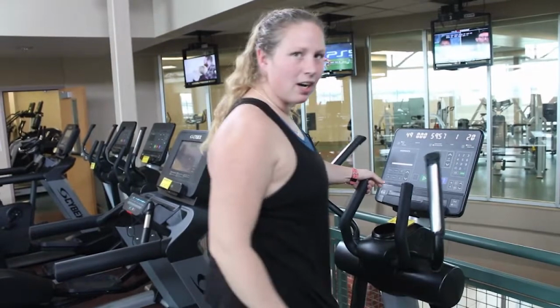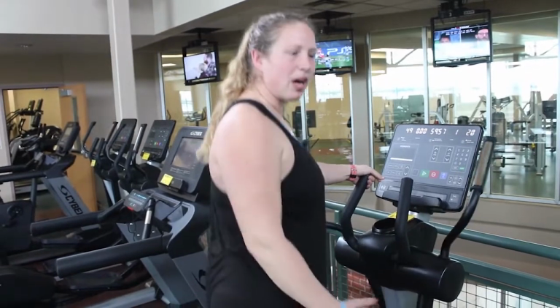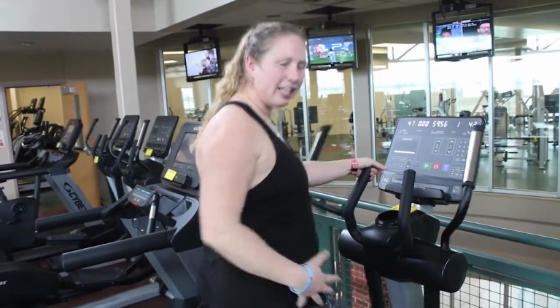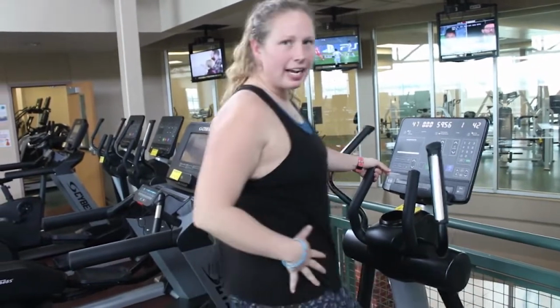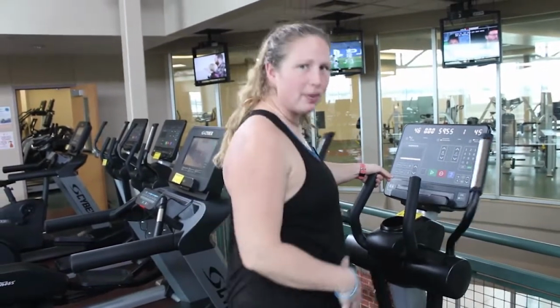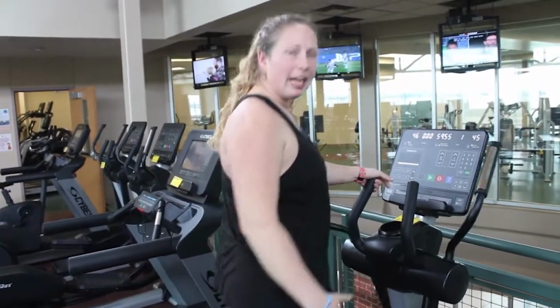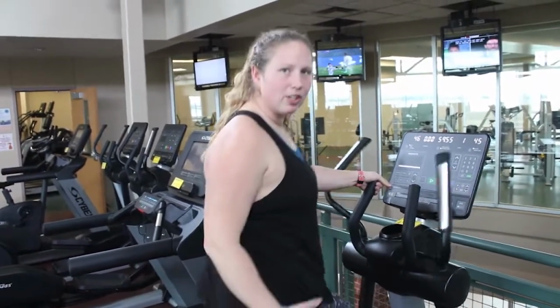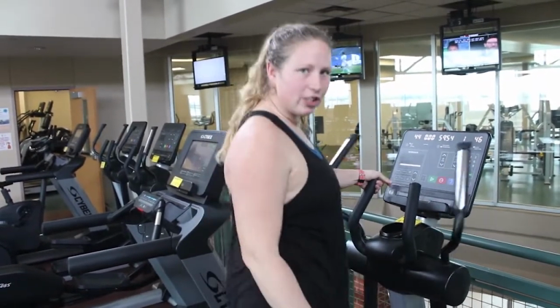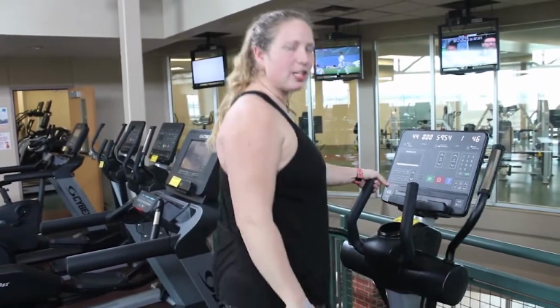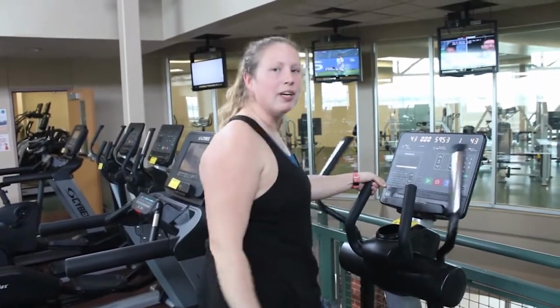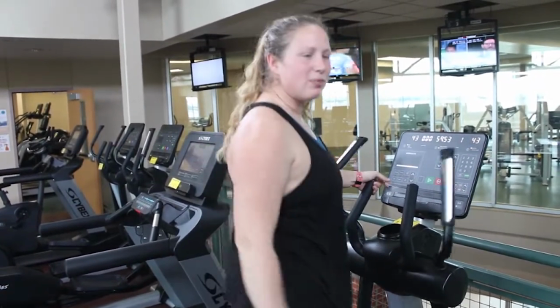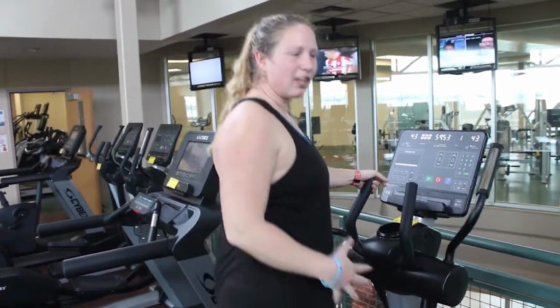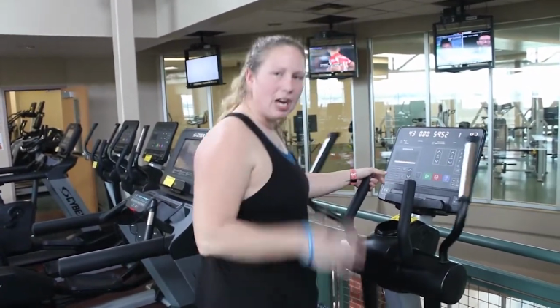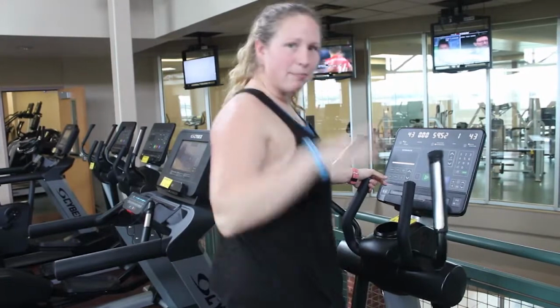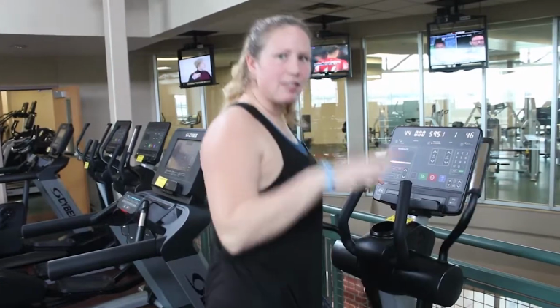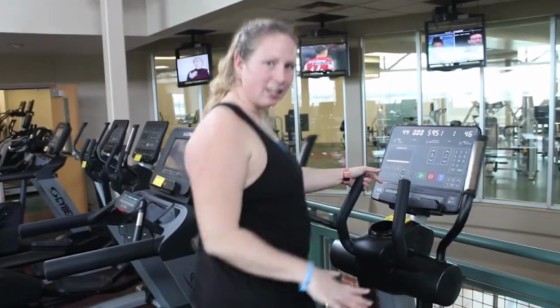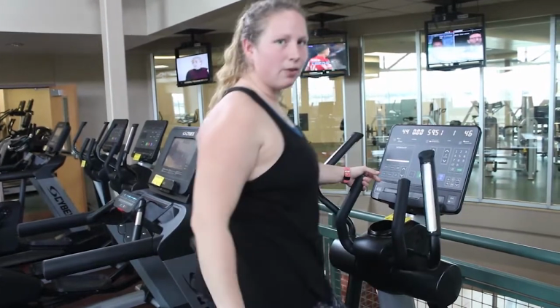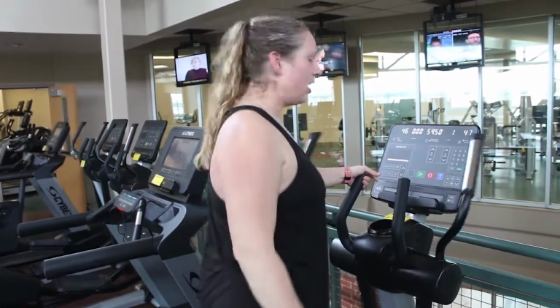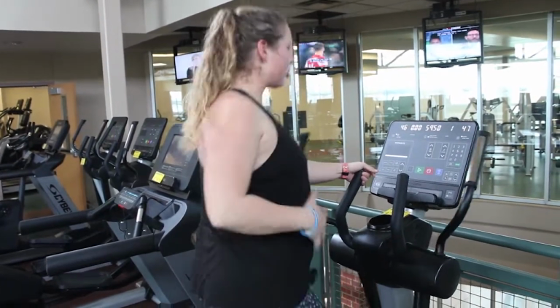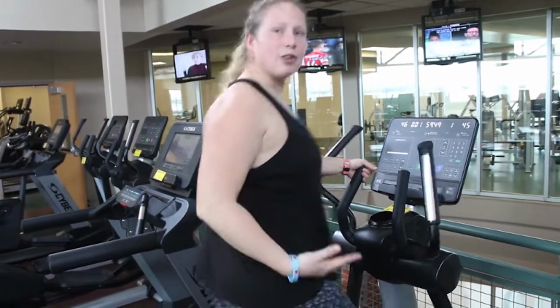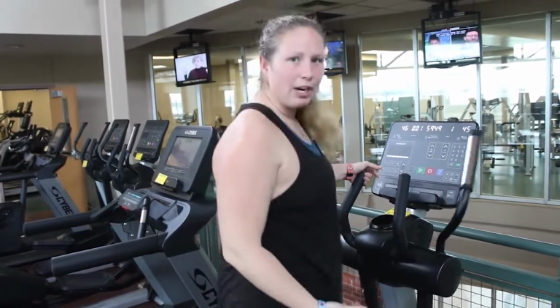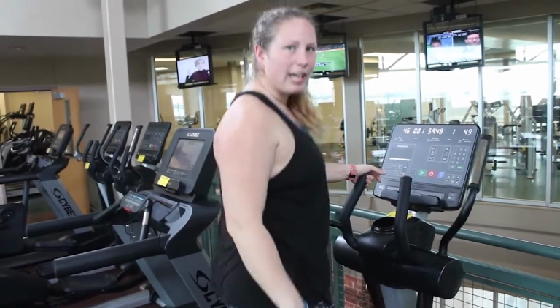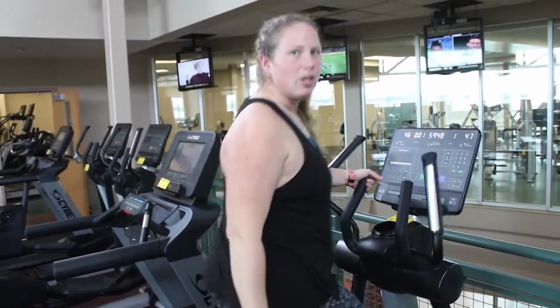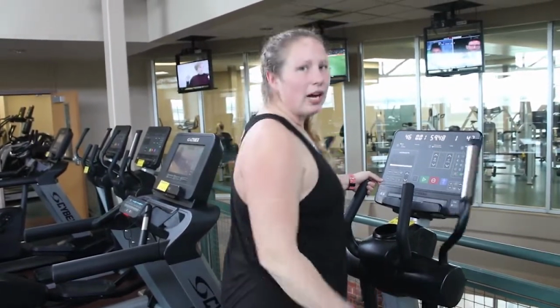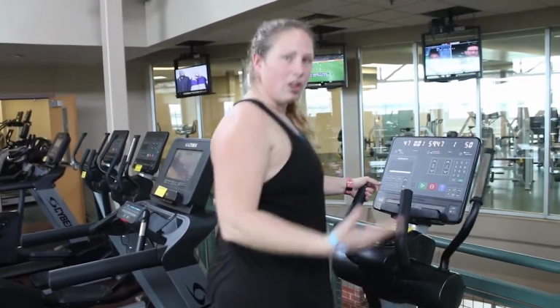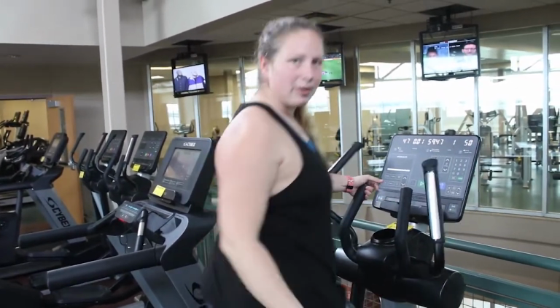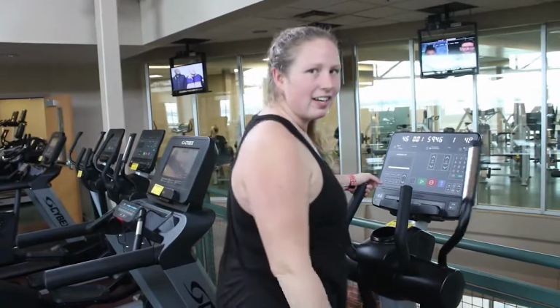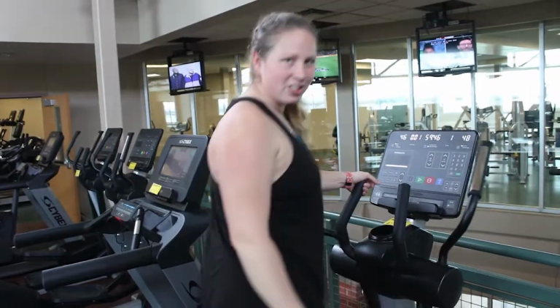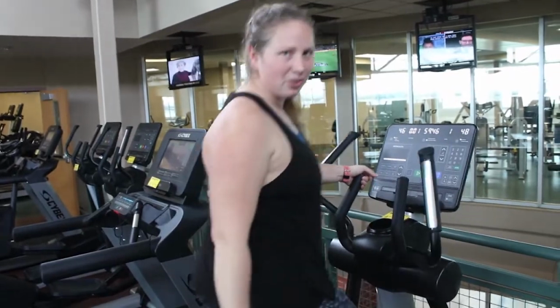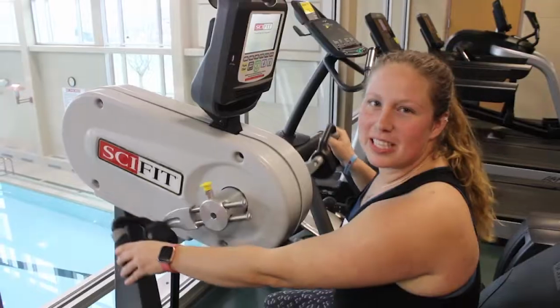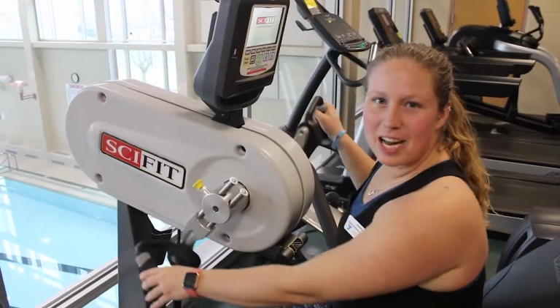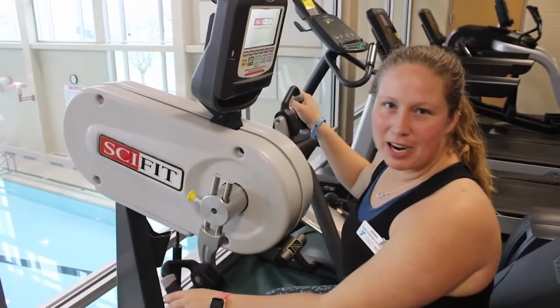If you have knee, hip, or ankle issues, it's really friendly — you don't have that impact of hitting the ground. So you can get a really great workout while also being cautious of those.